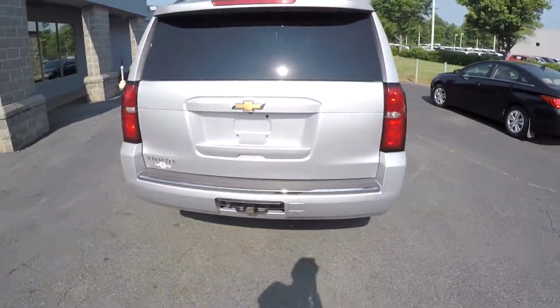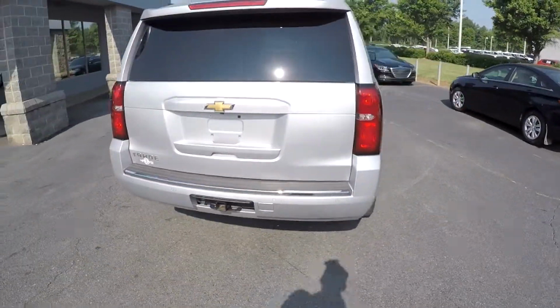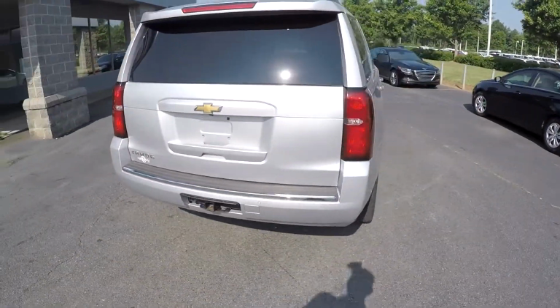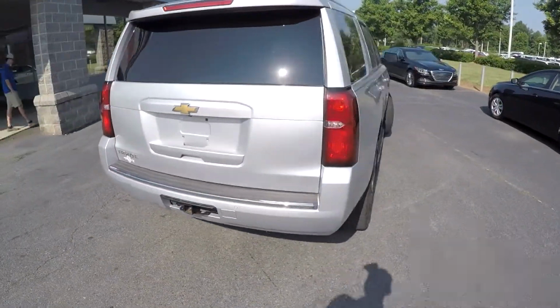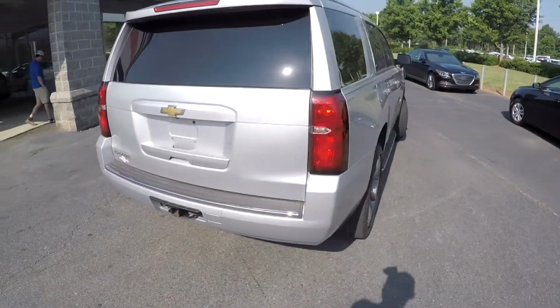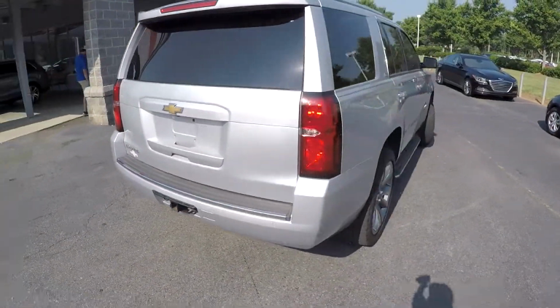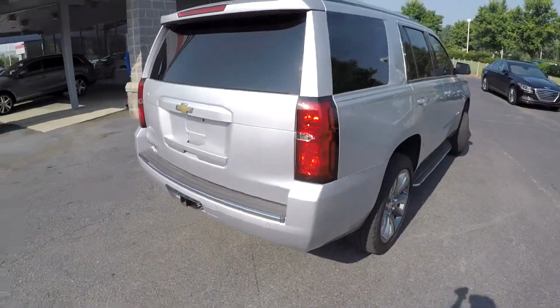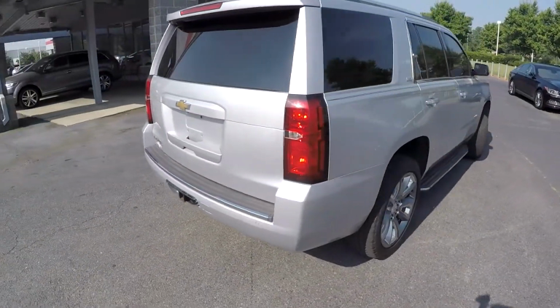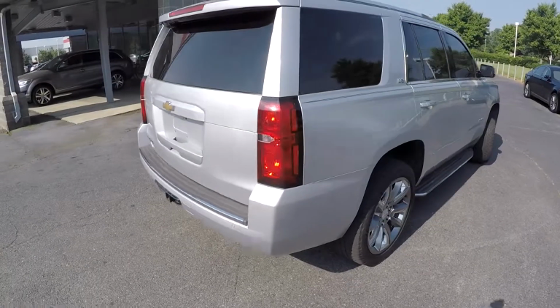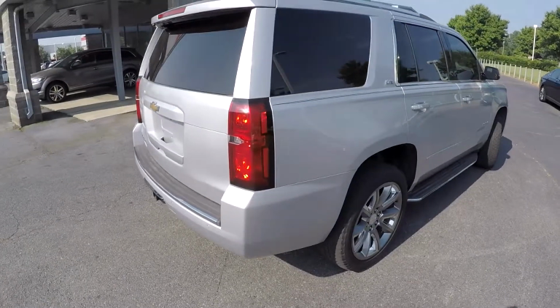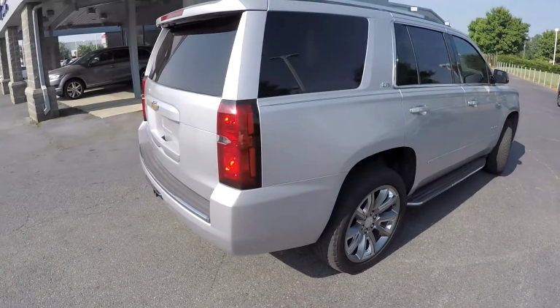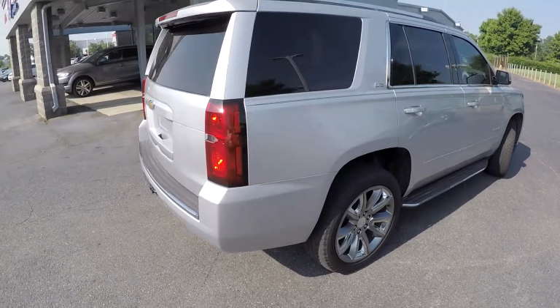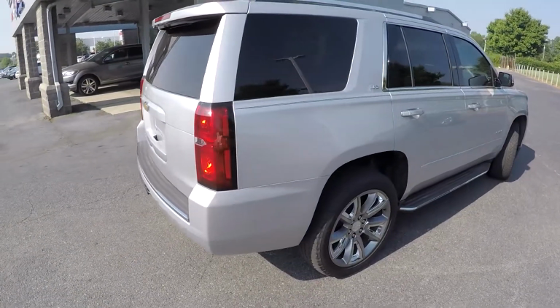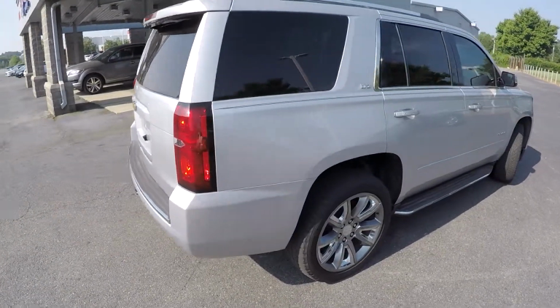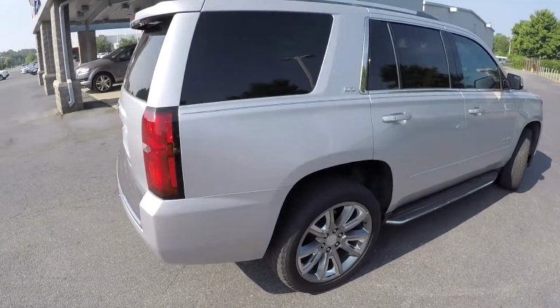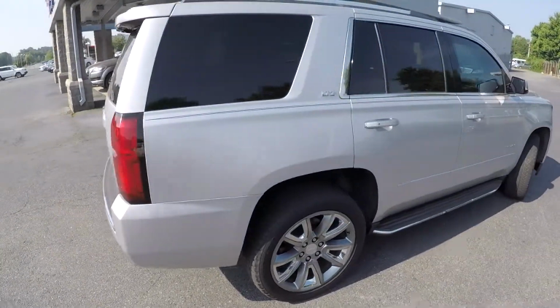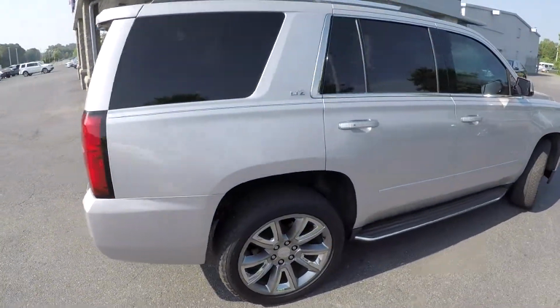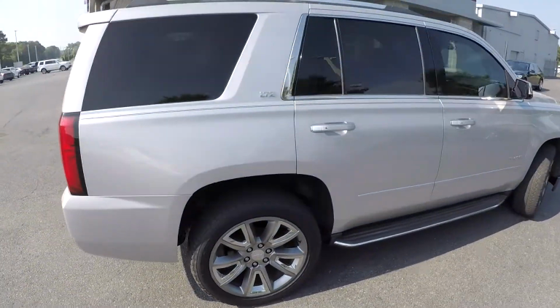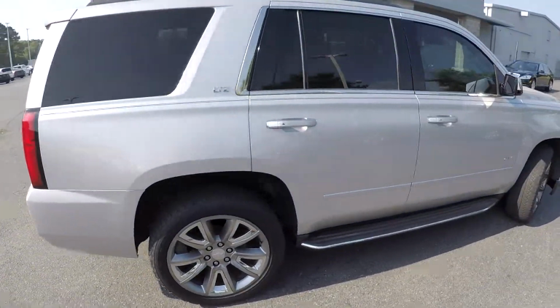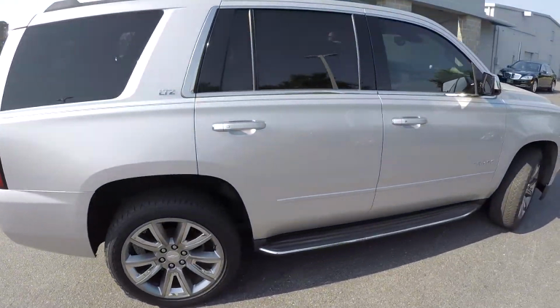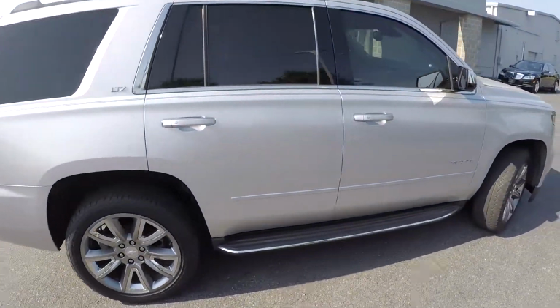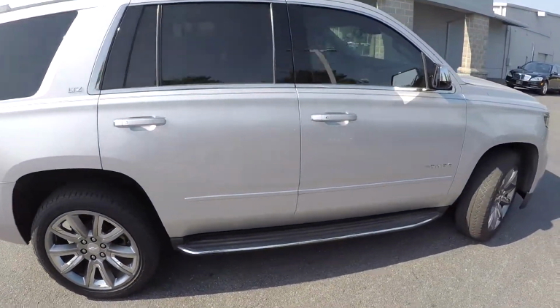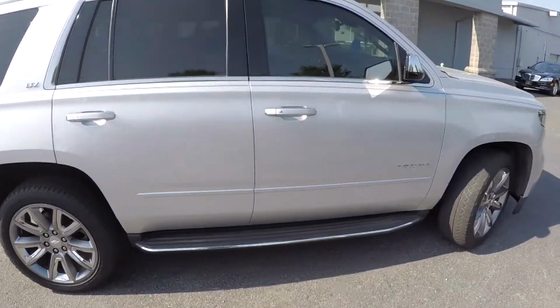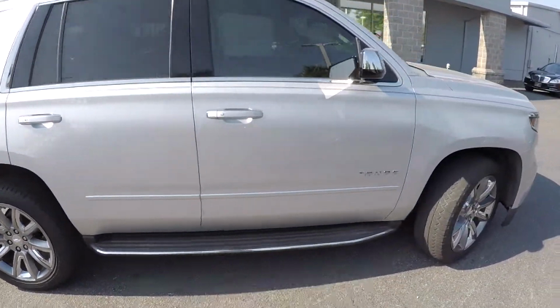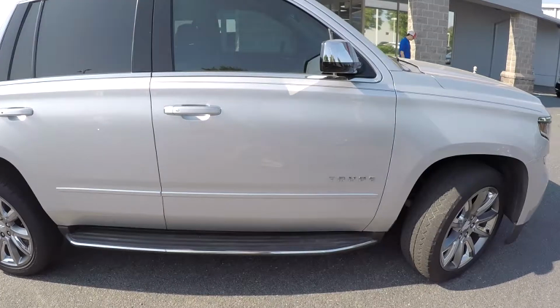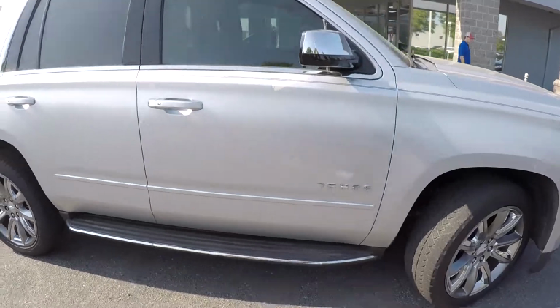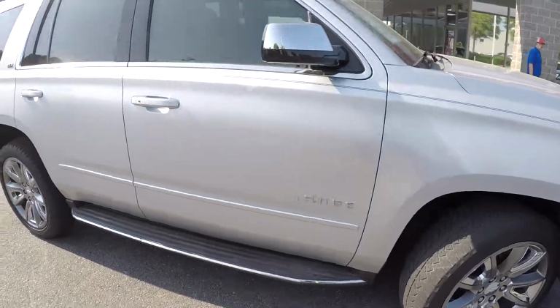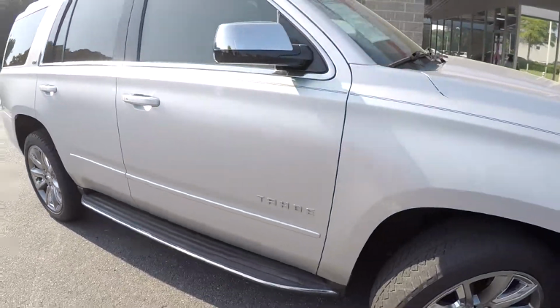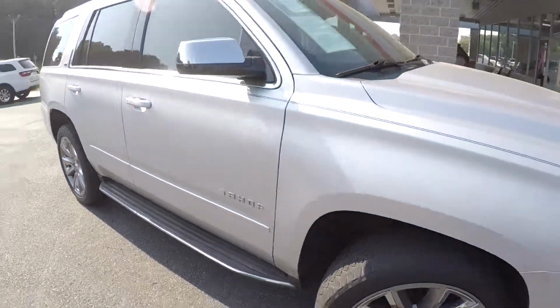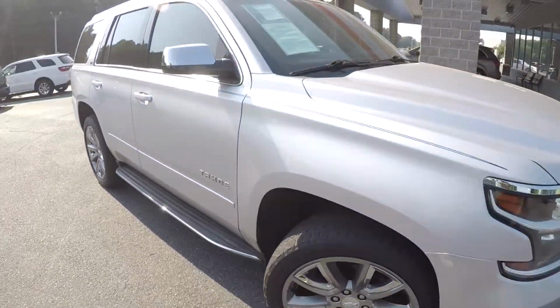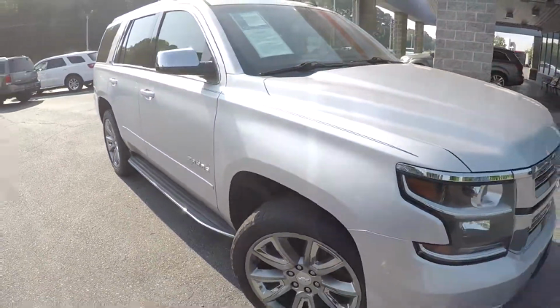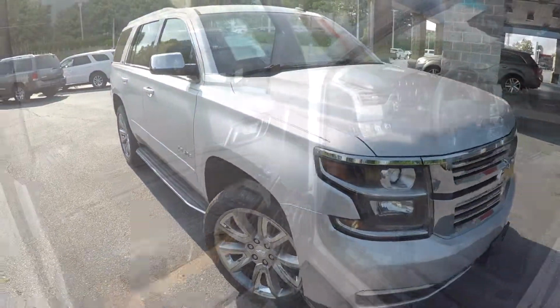Your backup camera is going to sit just above or just below the Chevy emblem there. As we finish on the passenger side, the exterior looks to be in great shape.